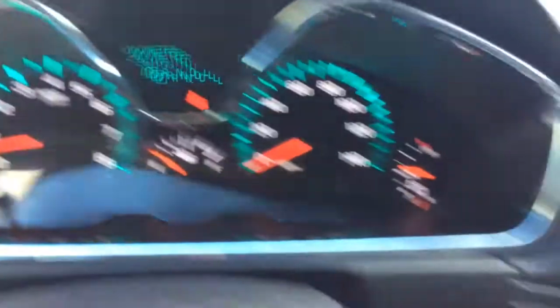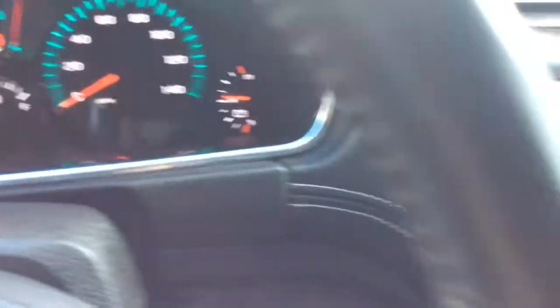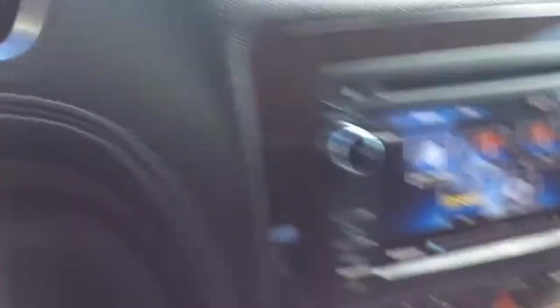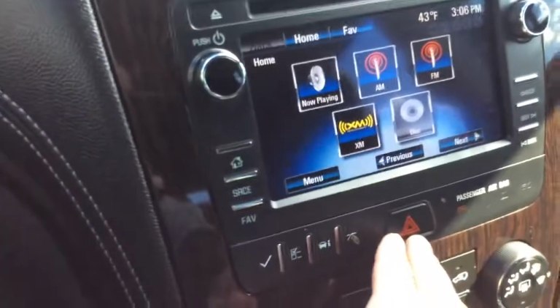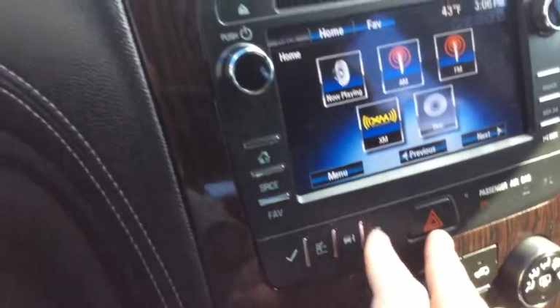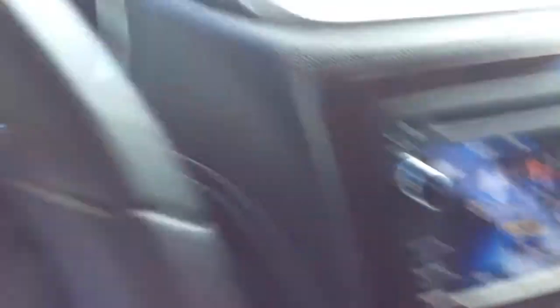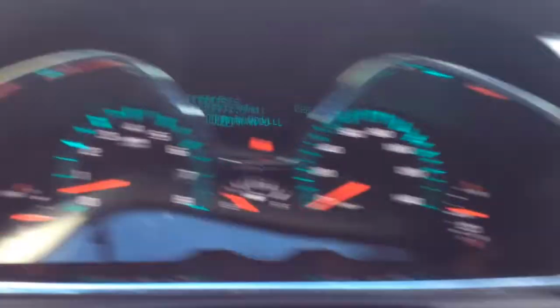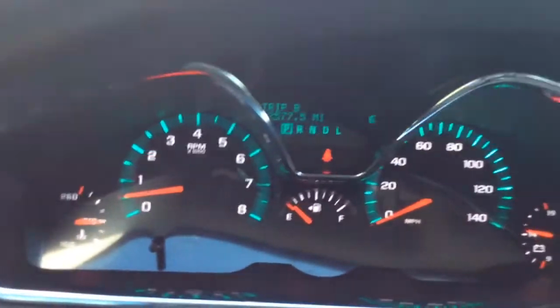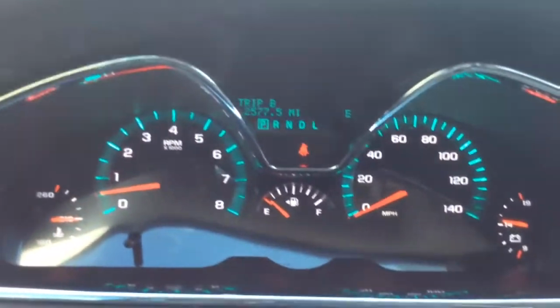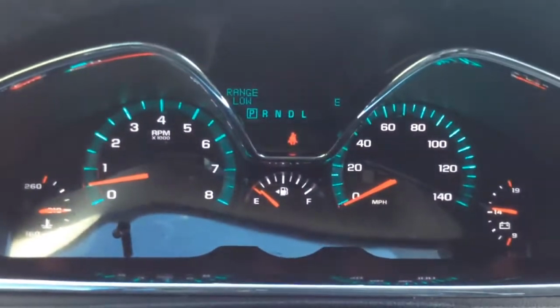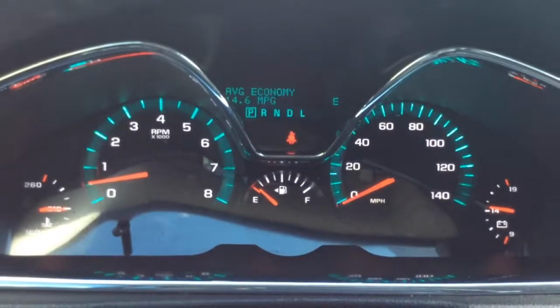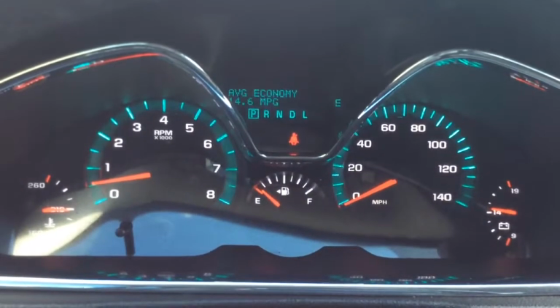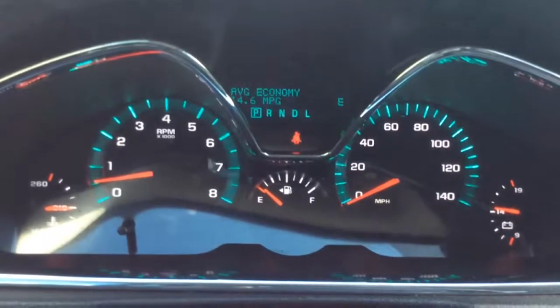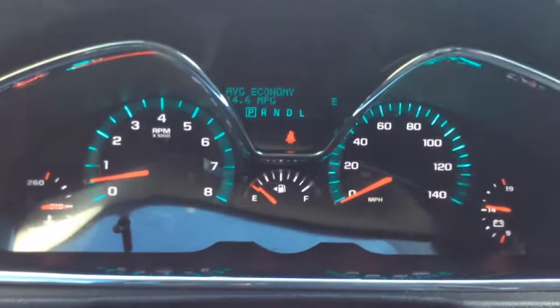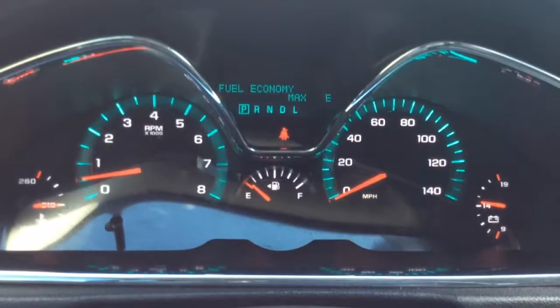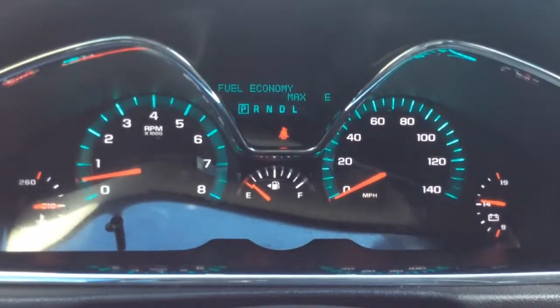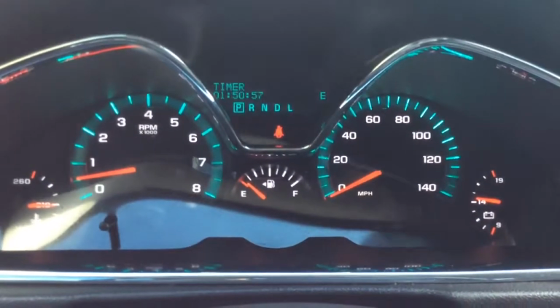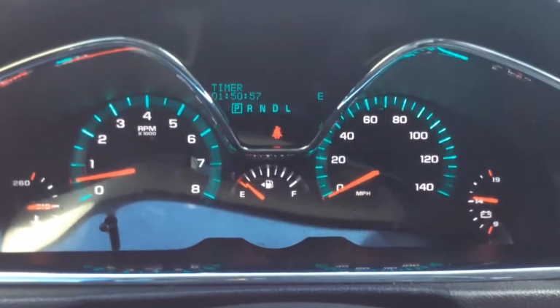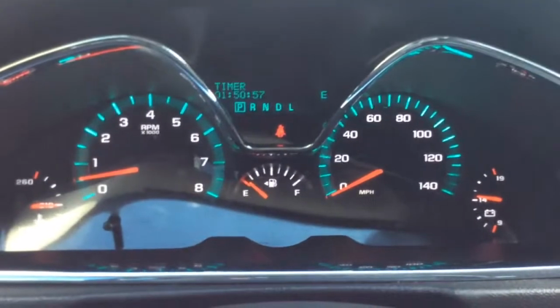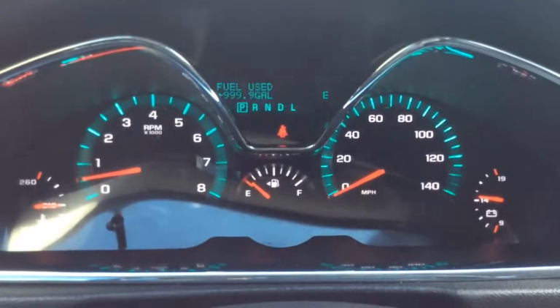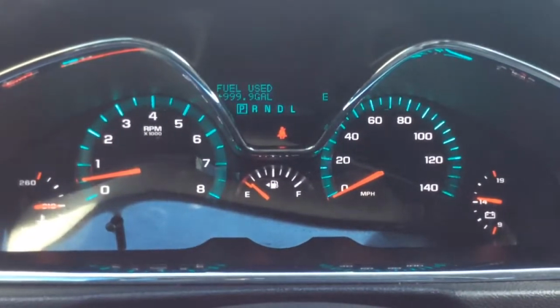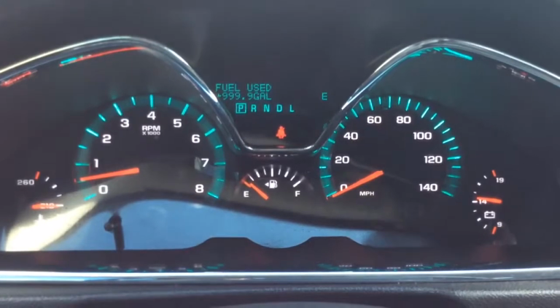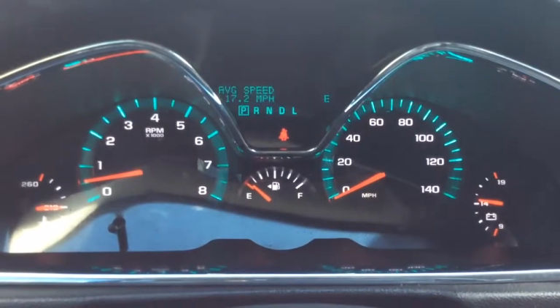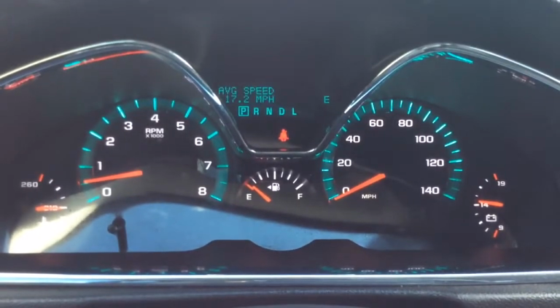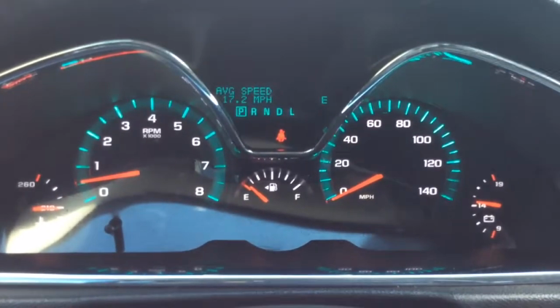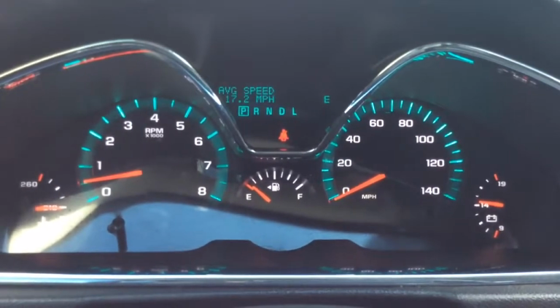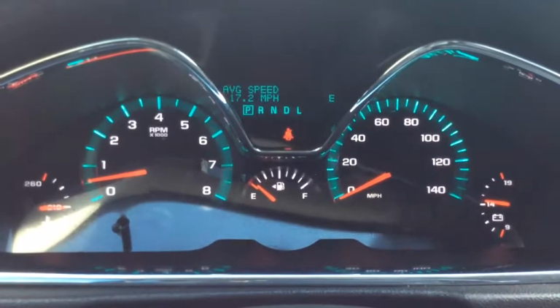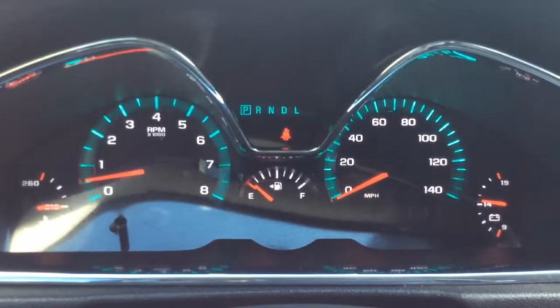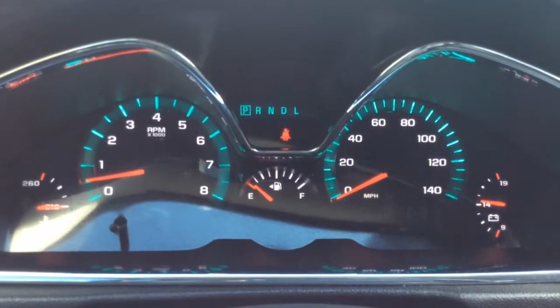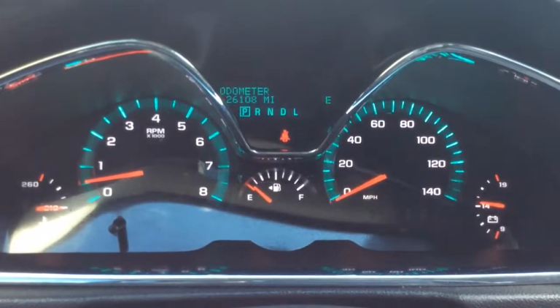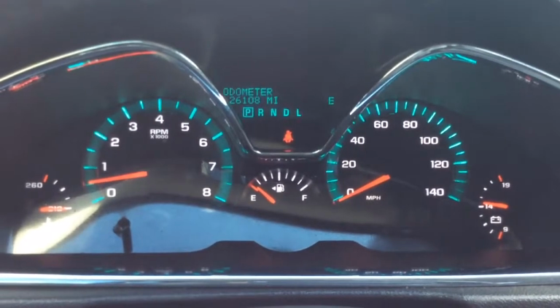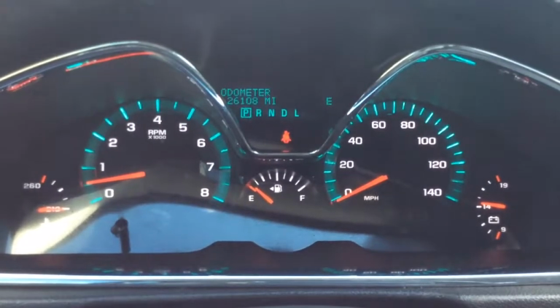You have controls for that info center over here. So you have Trip A and B, distance to empty, average fuel economy, instantaneous fuel economy, trip timer, fuel gallons used — it tracks for you — and average vehicle speed. You have a minimized screen in the odometer.